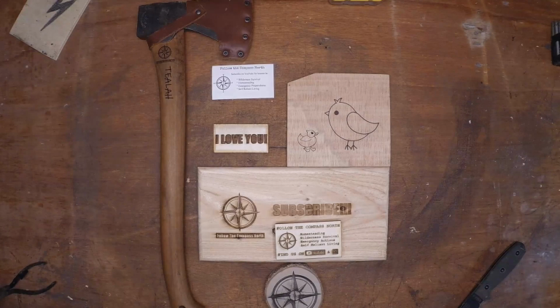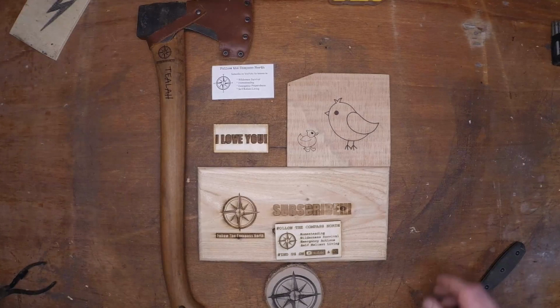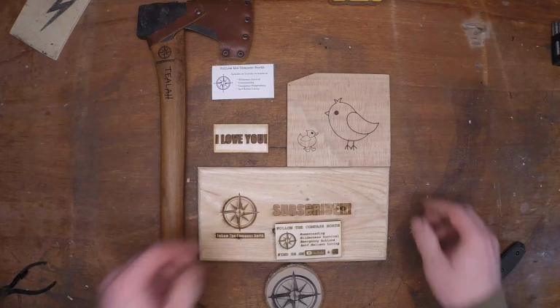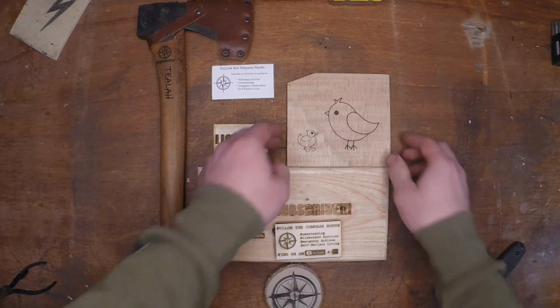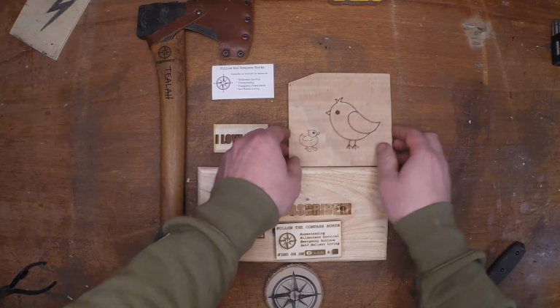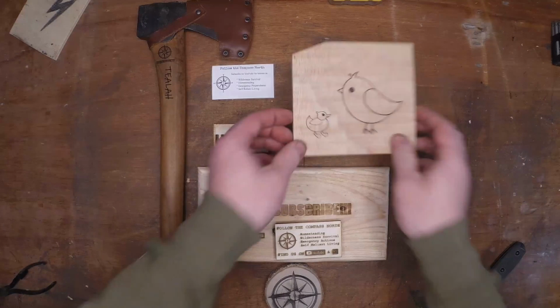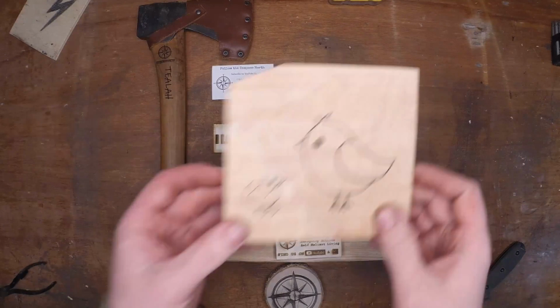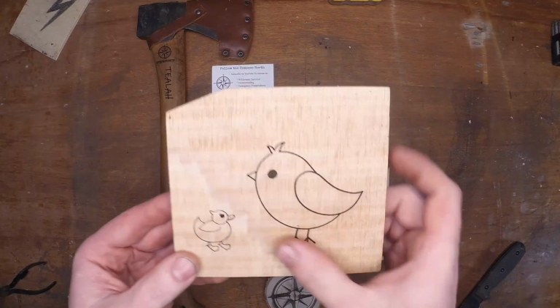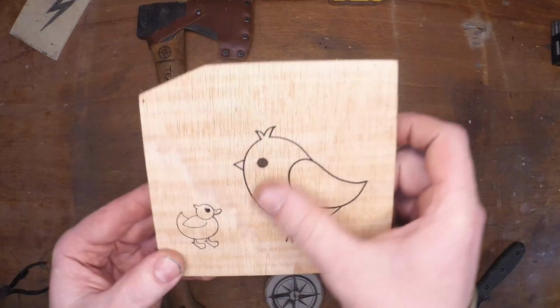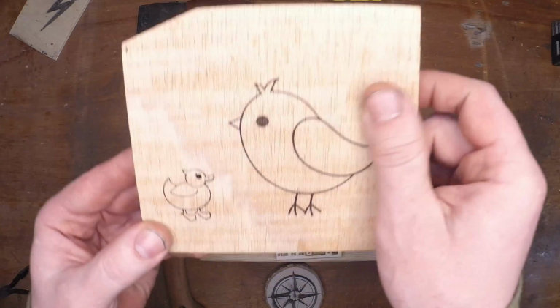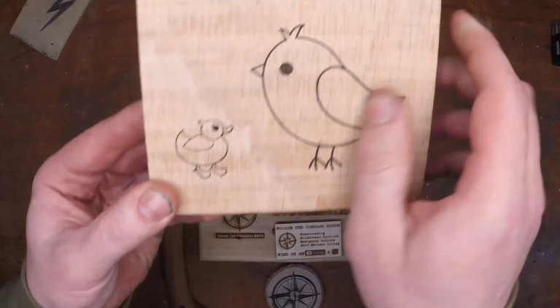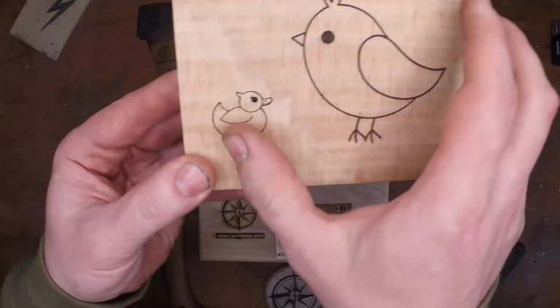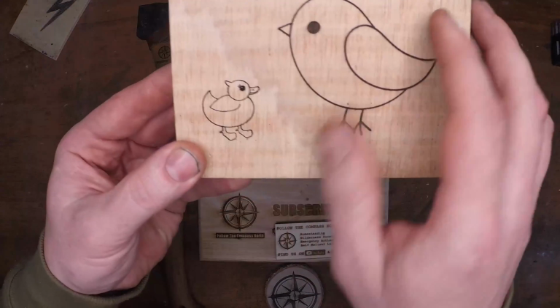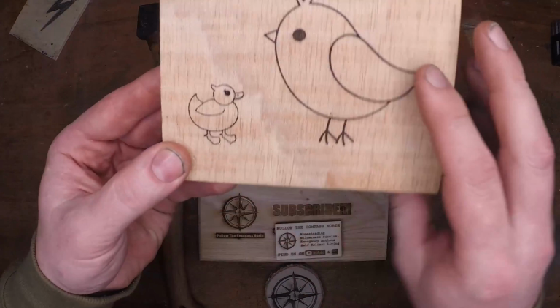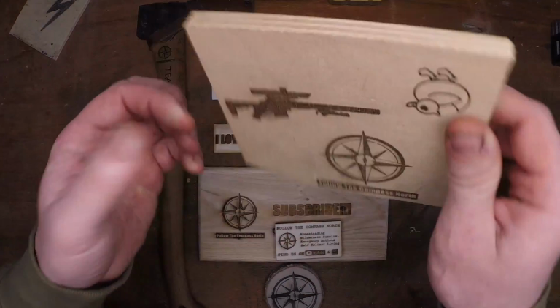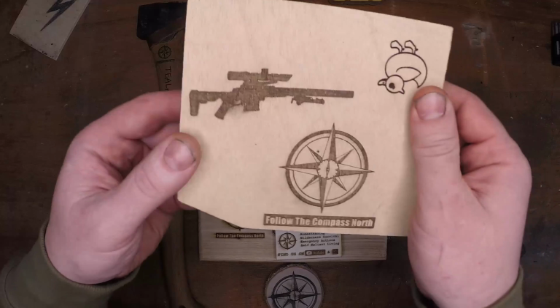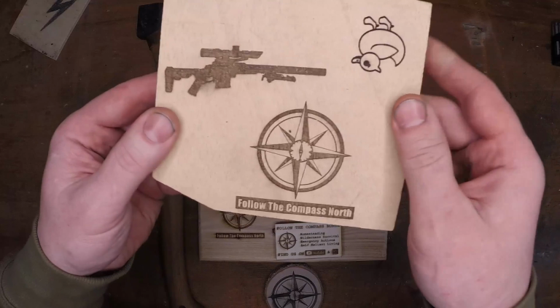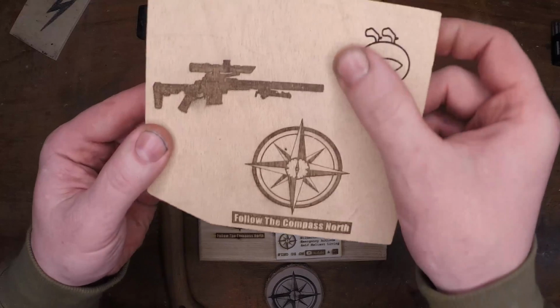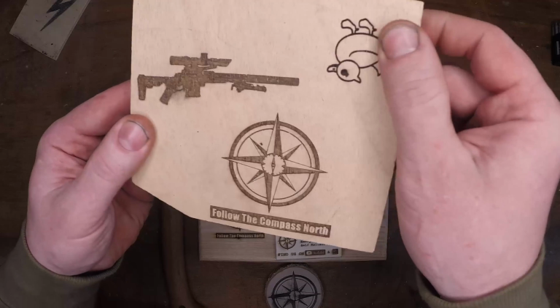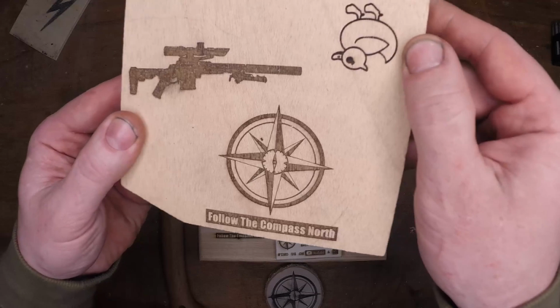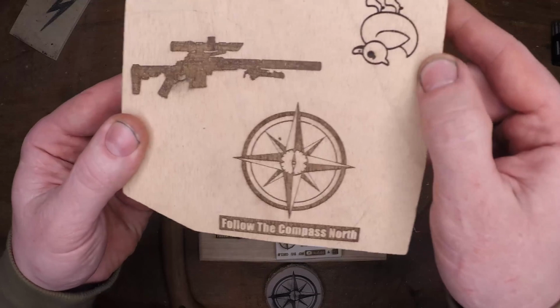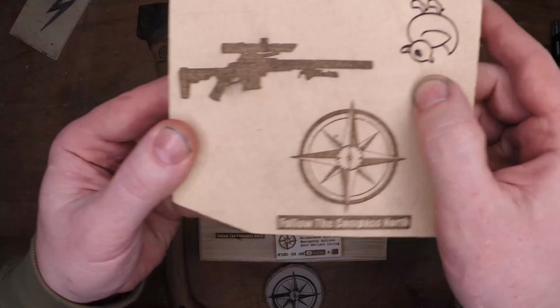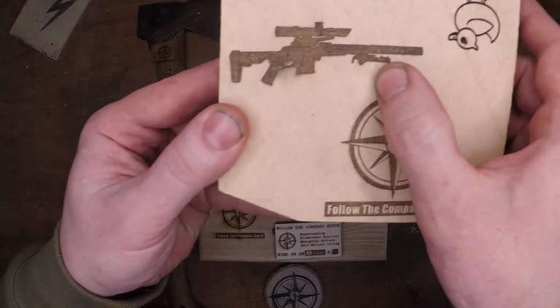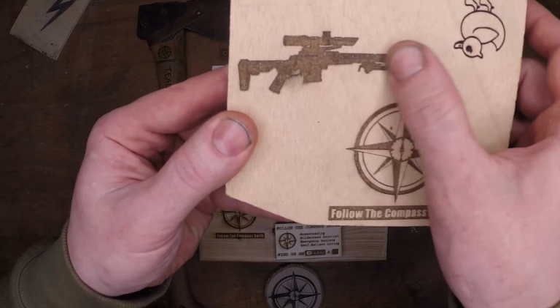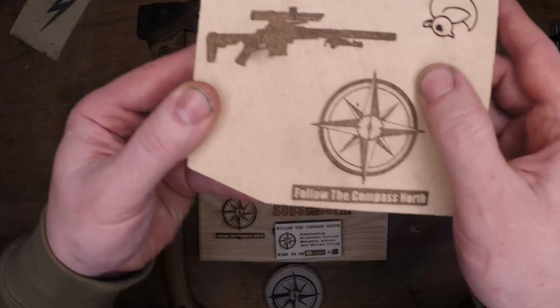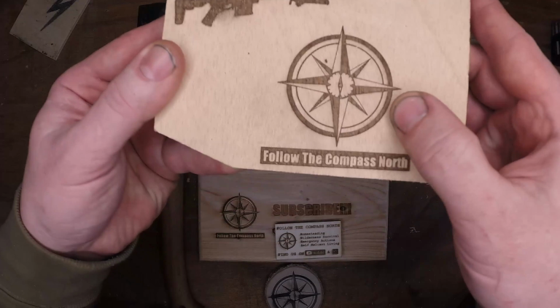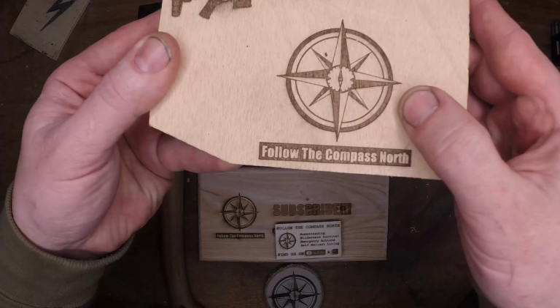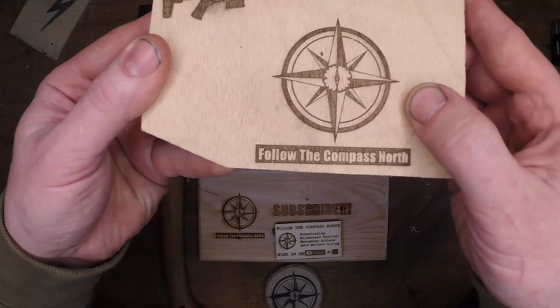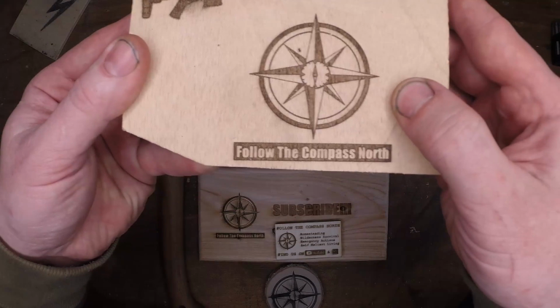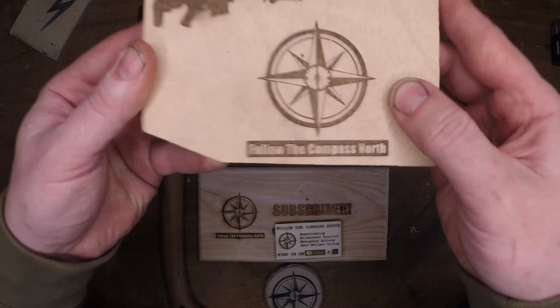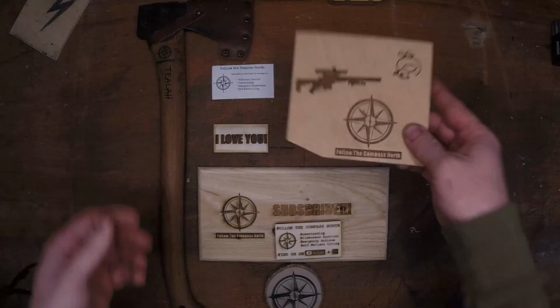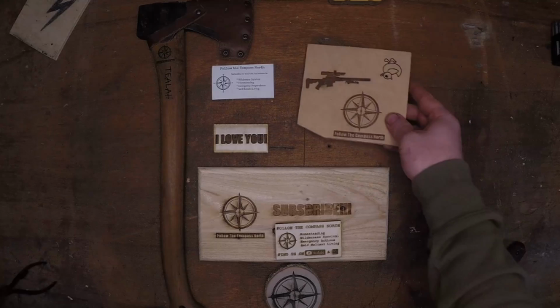Since that footage didn't turn out super nice, I decided to just show you the end result. I'm using third-party software called LightBurn, even though this does come with its own software, and I really like the way it turned out.